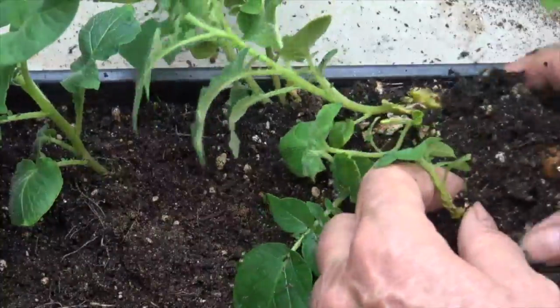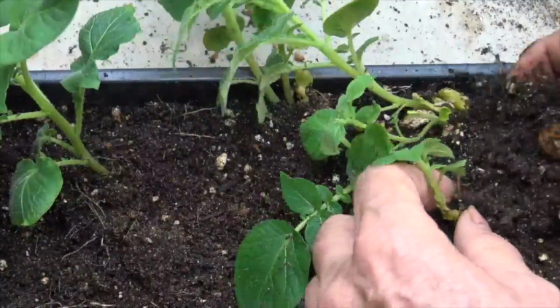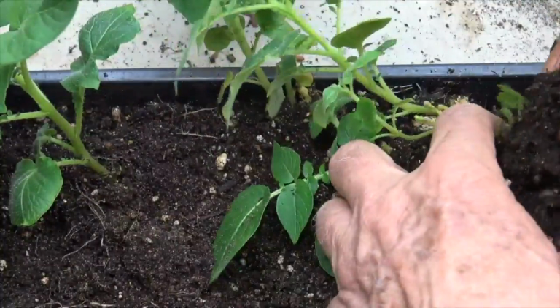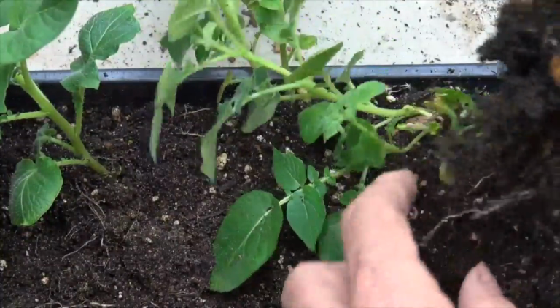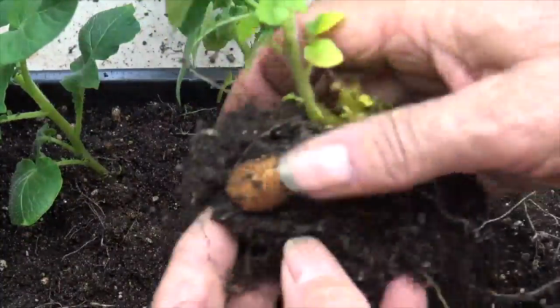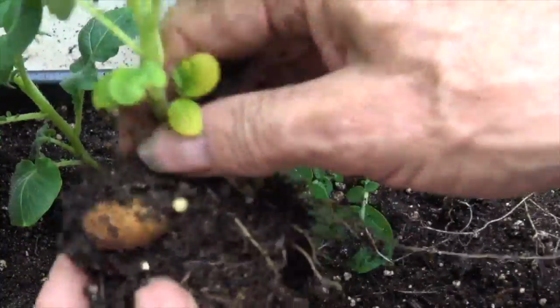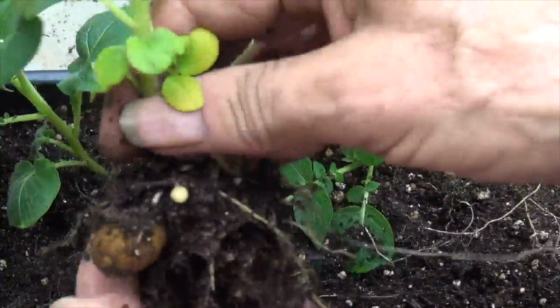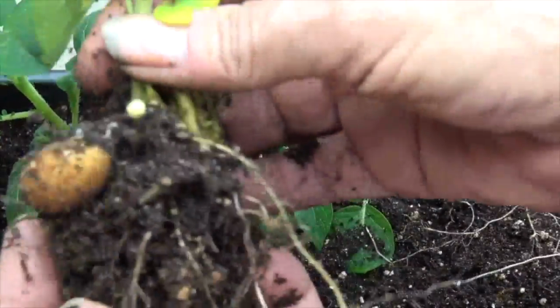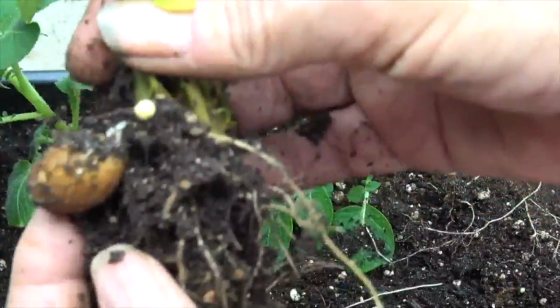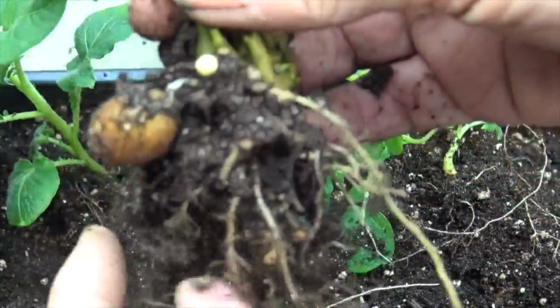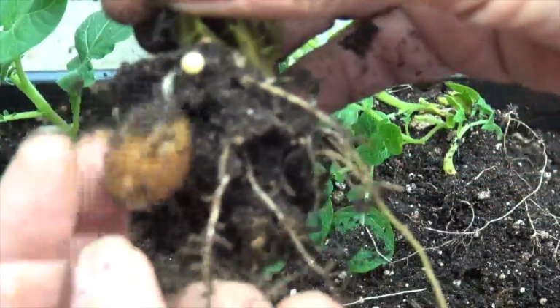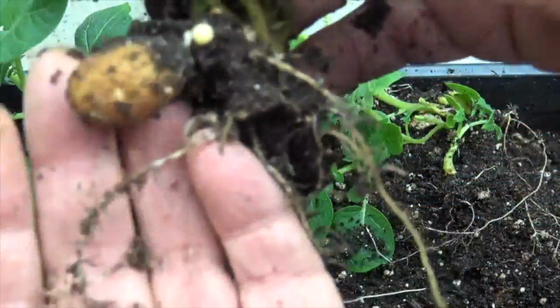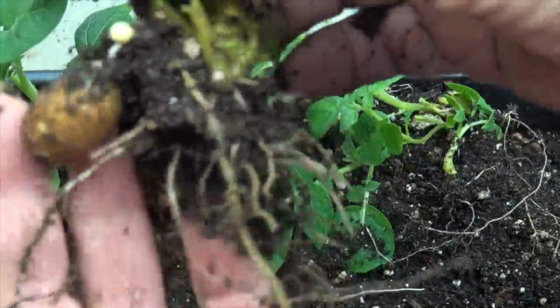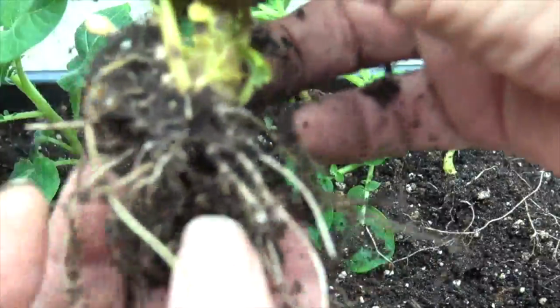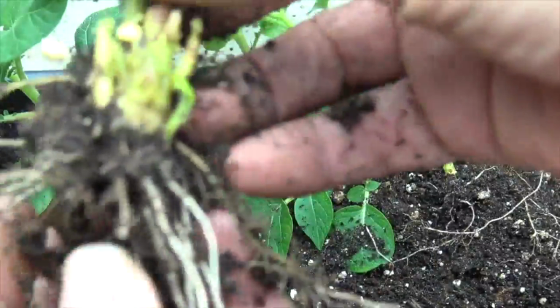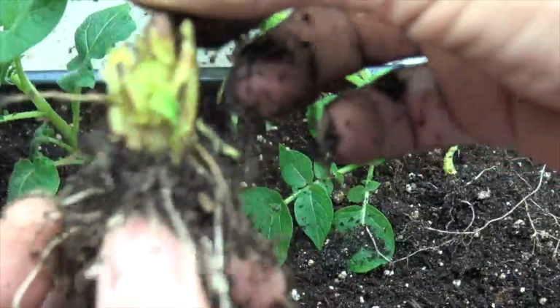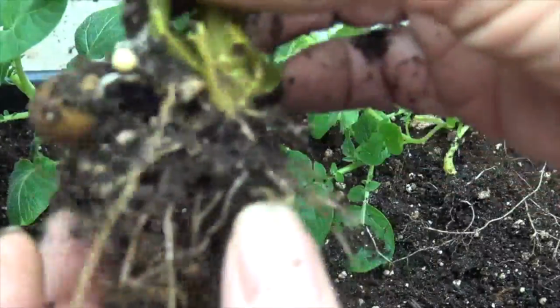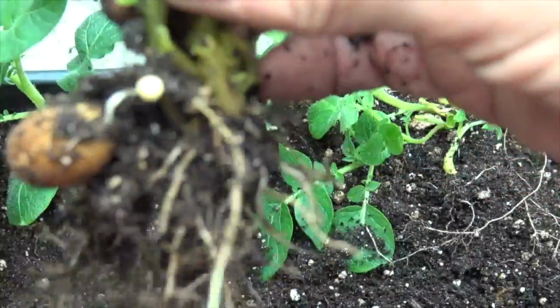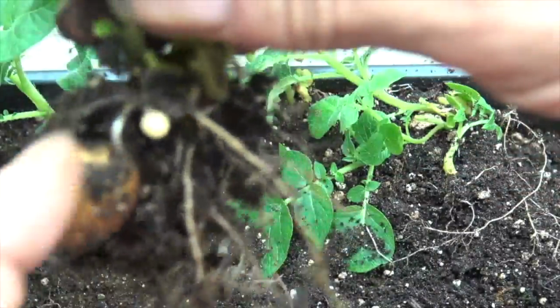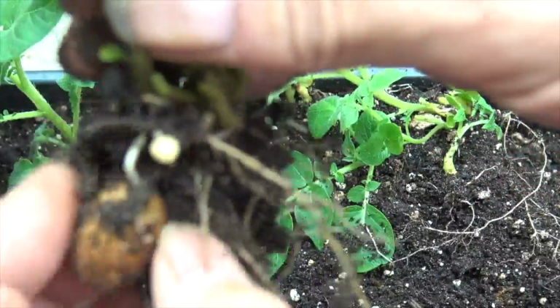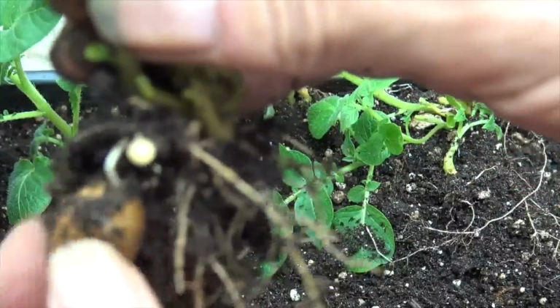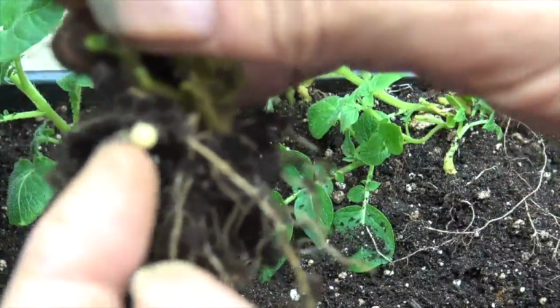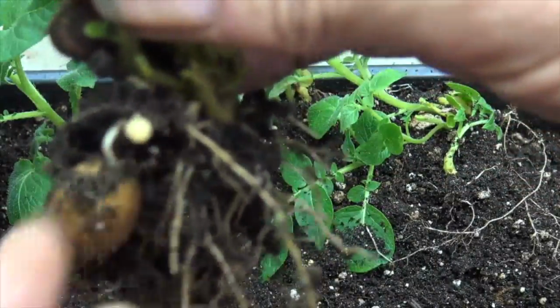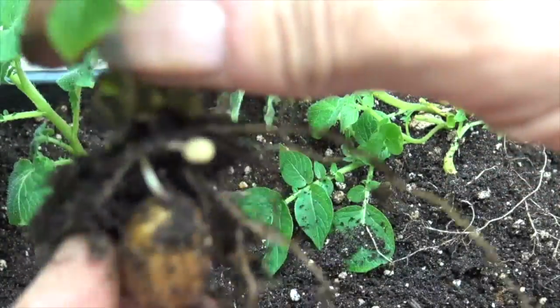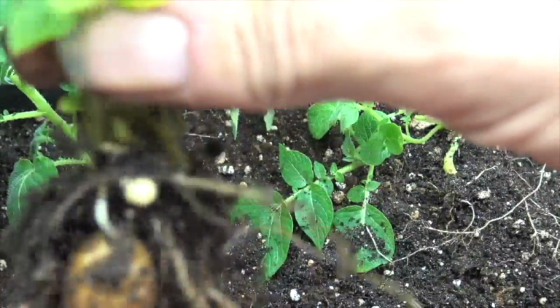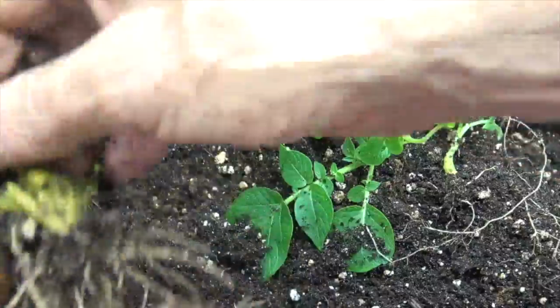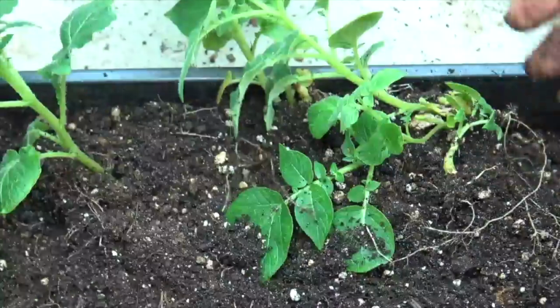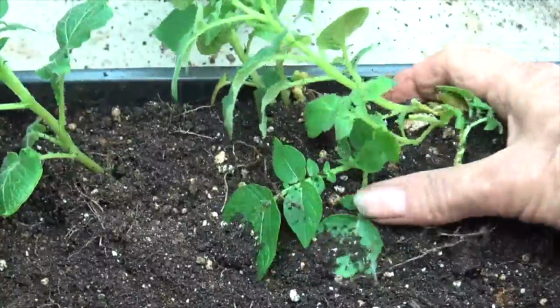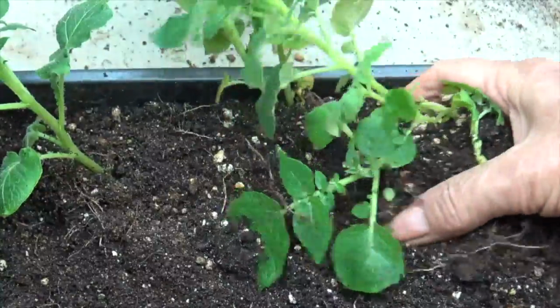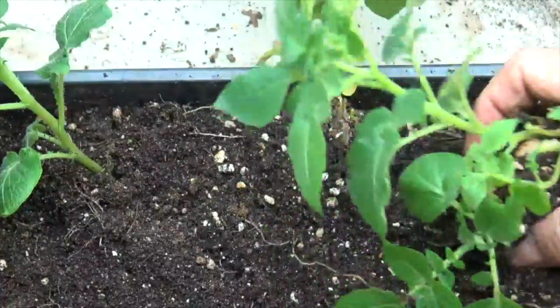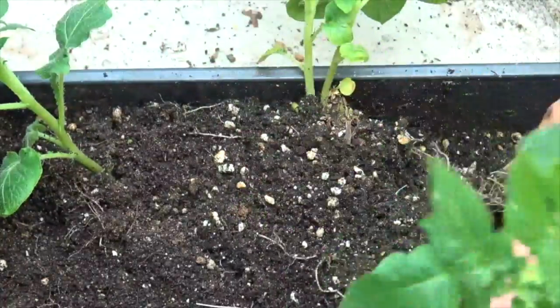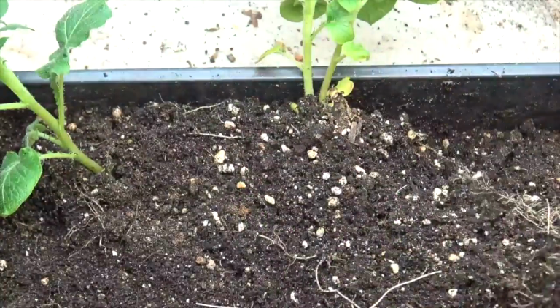Now had I had these set in the ground and given them some fertilizer and water, then those little potatoes would have grown on into big potatoes. But it's in the middle of winter, so I can't do that right now.